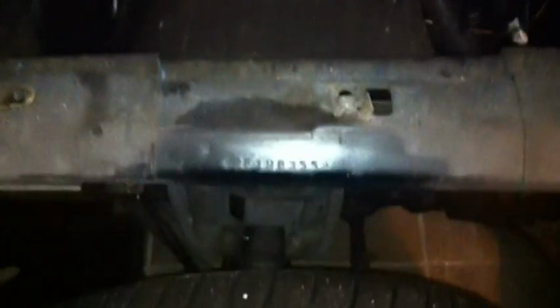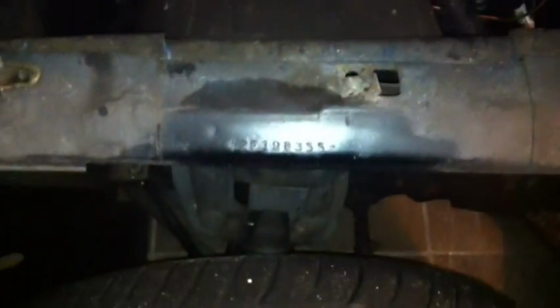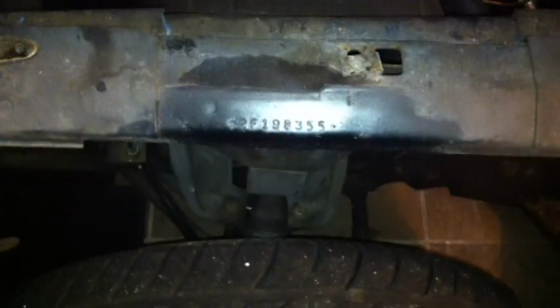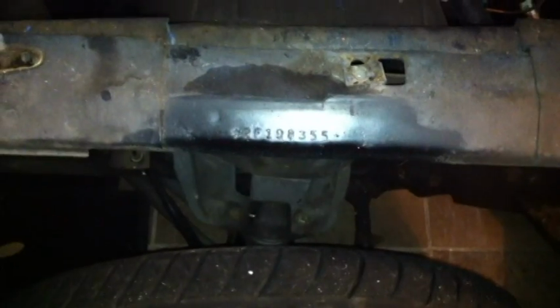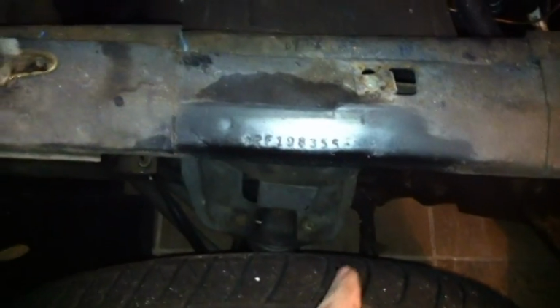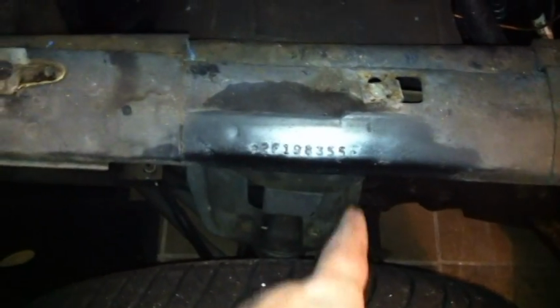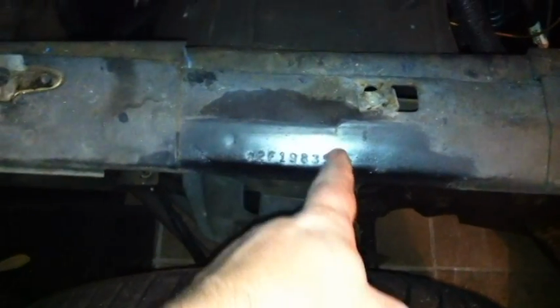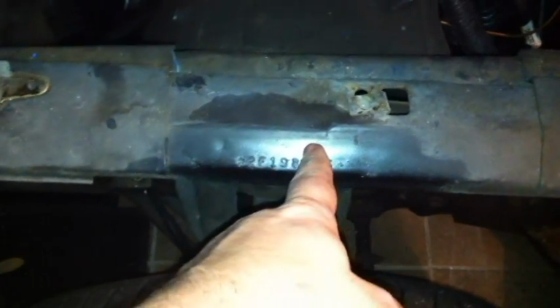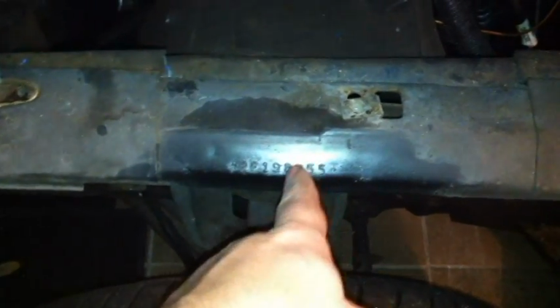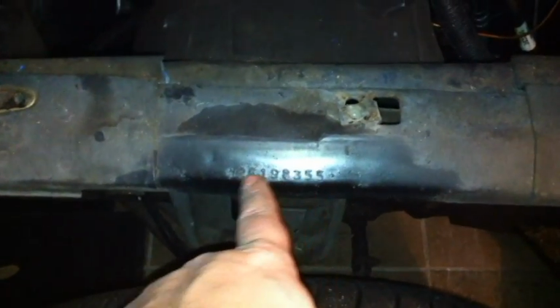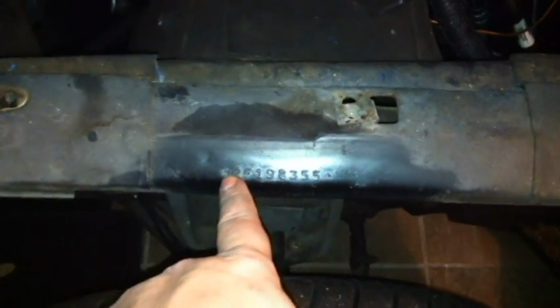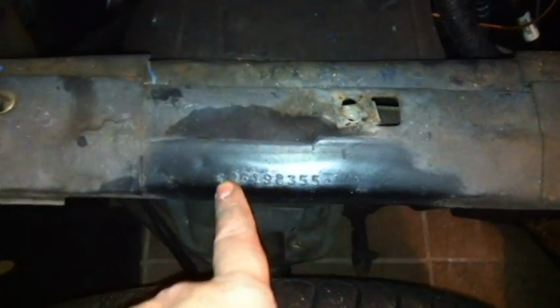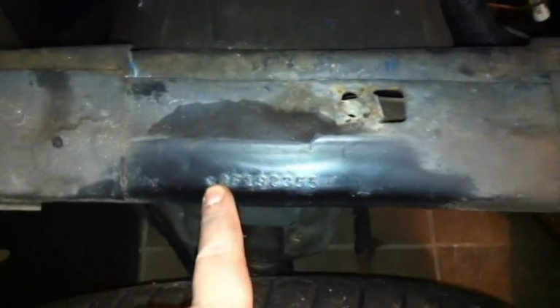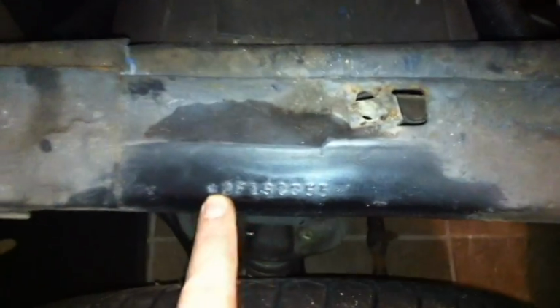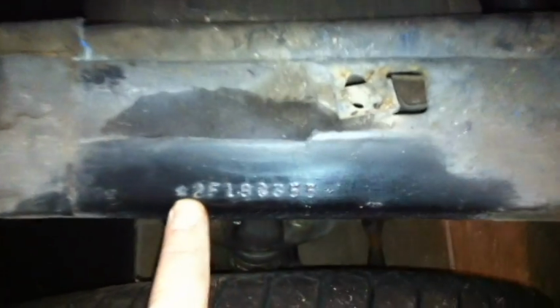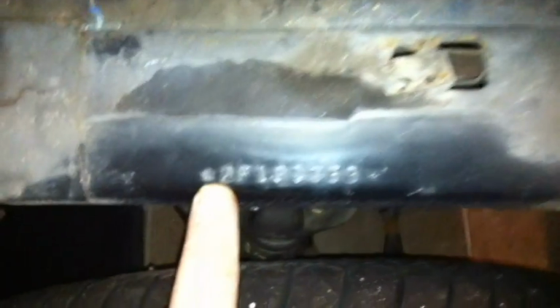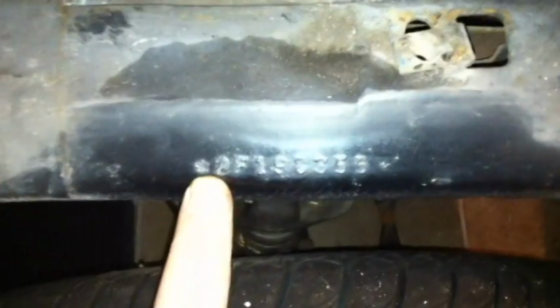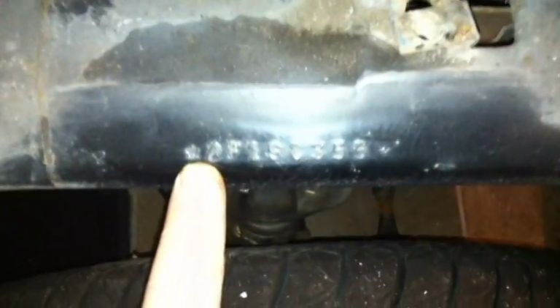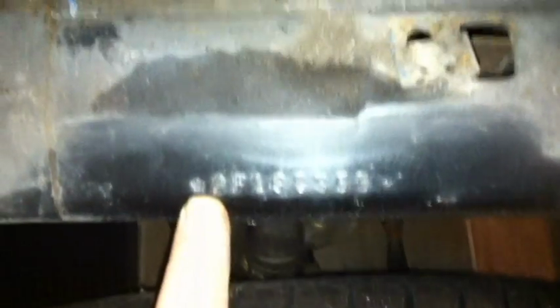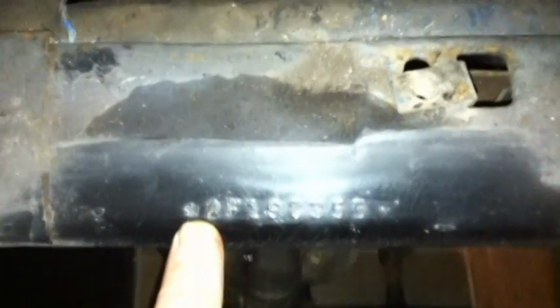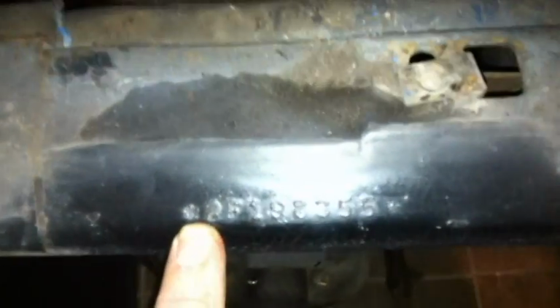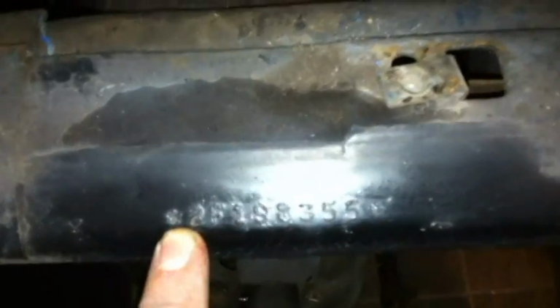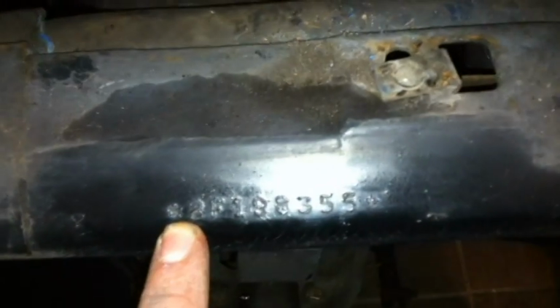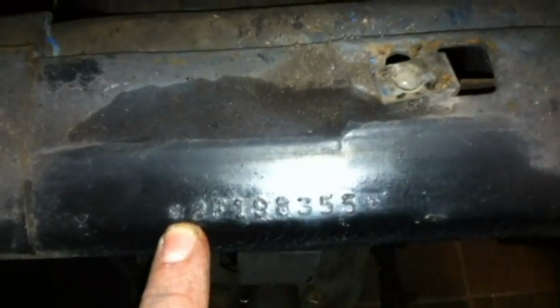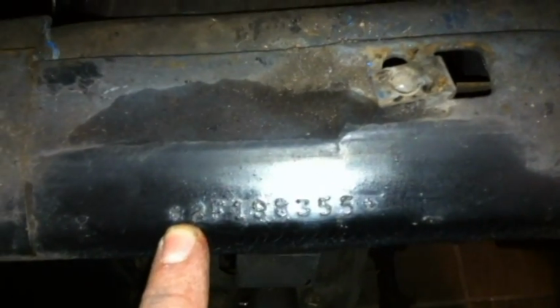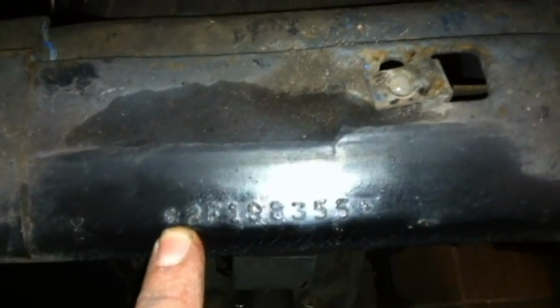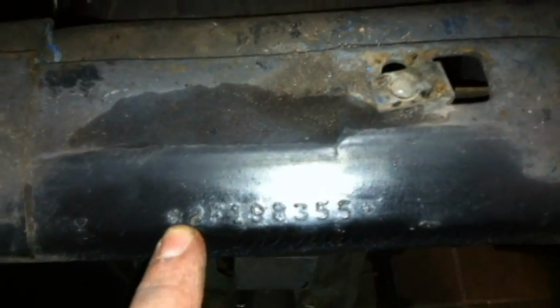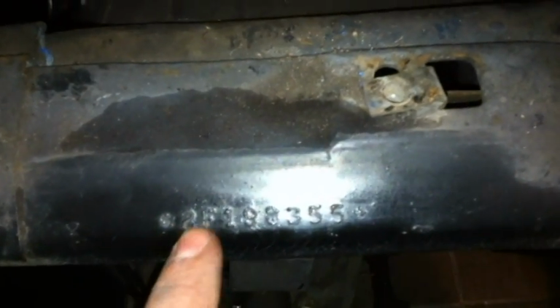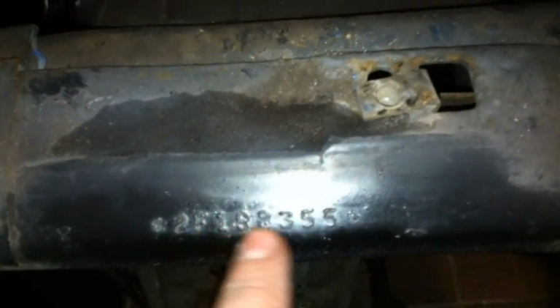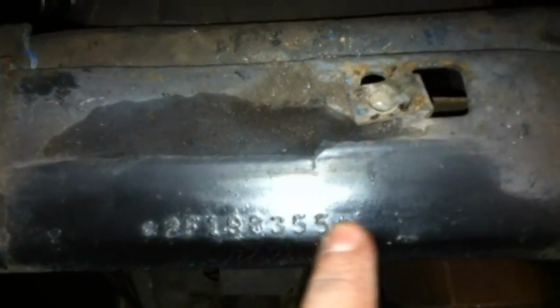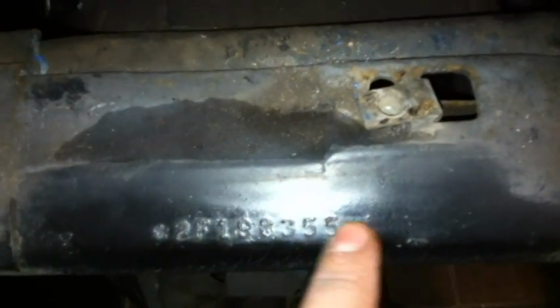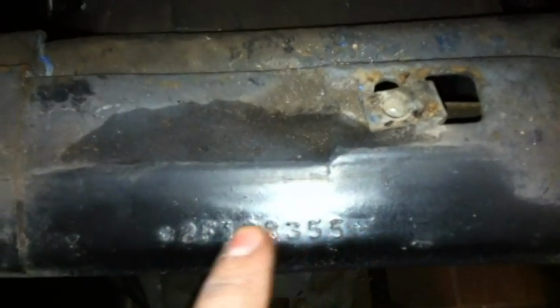You'll see your tires here, you'll look right here. There it is — 2F198355. That's a partial VIN number.